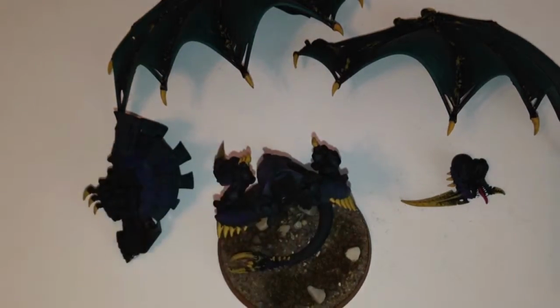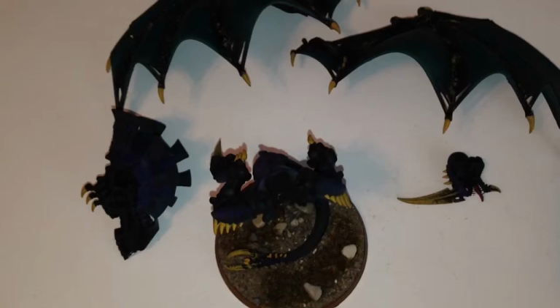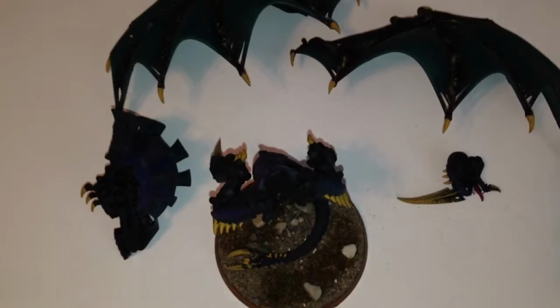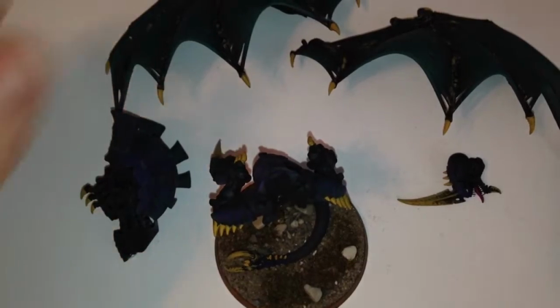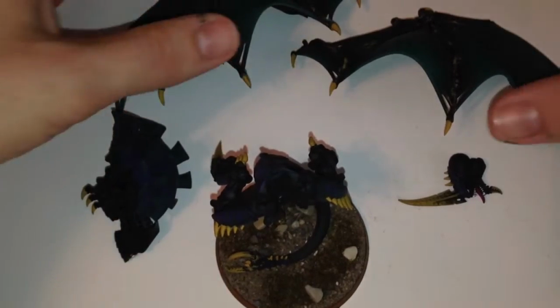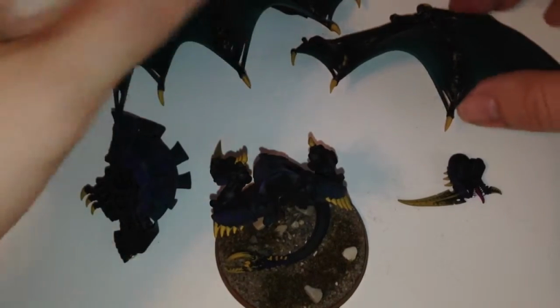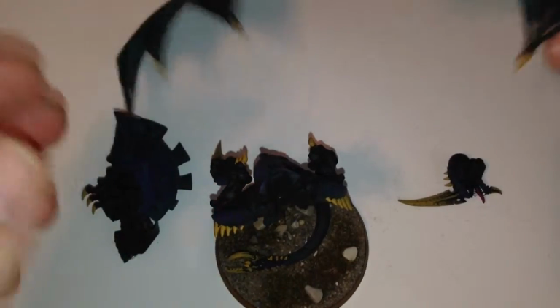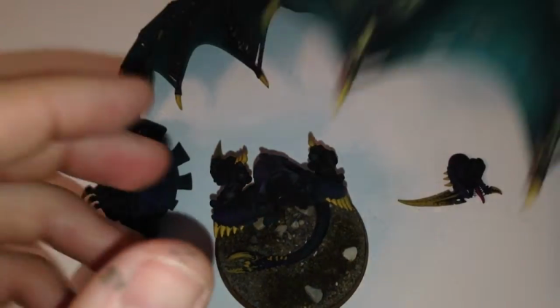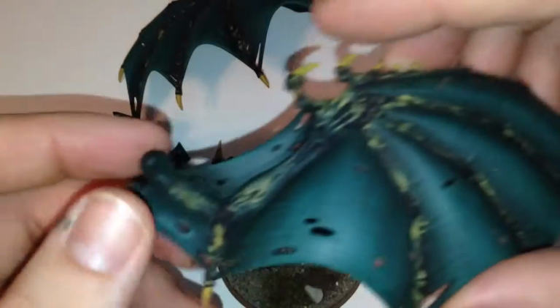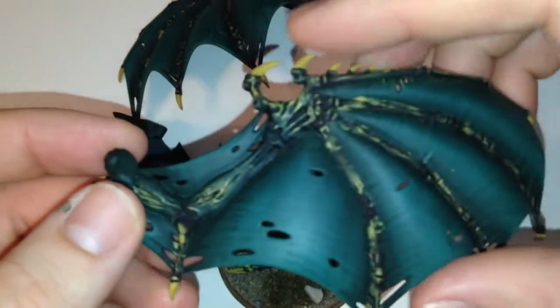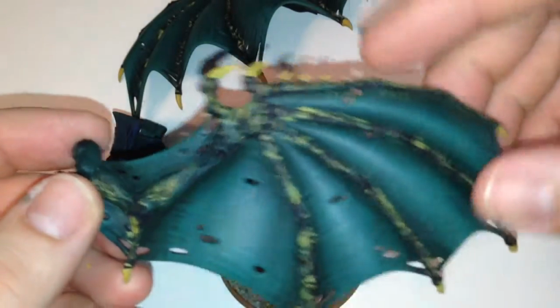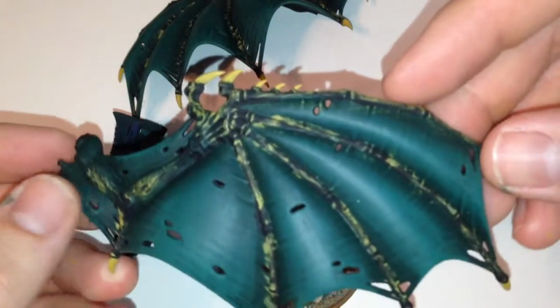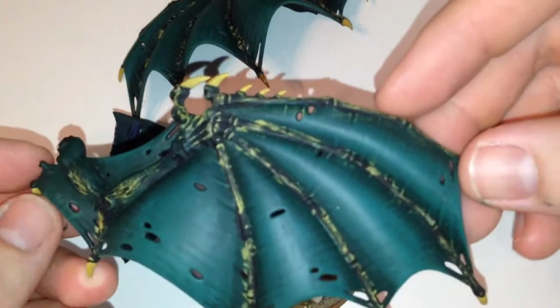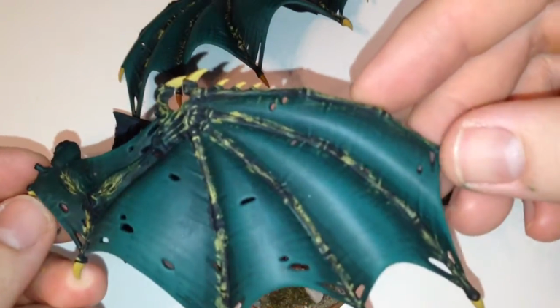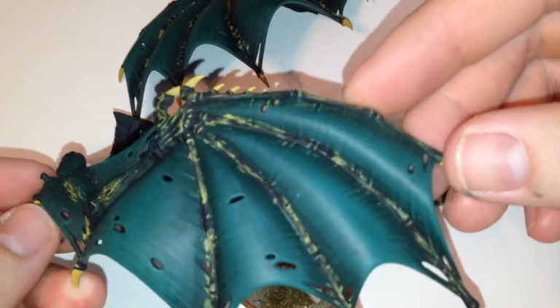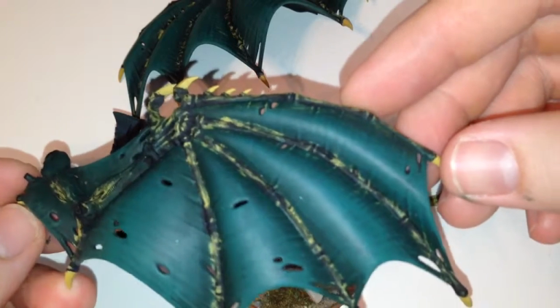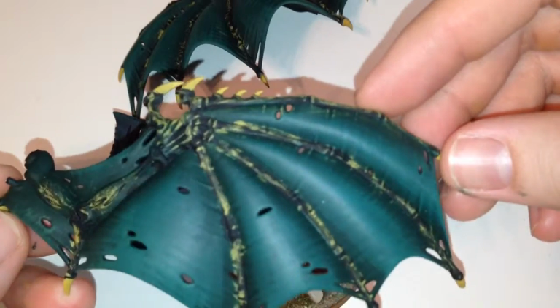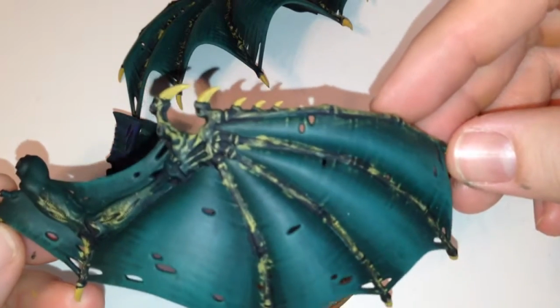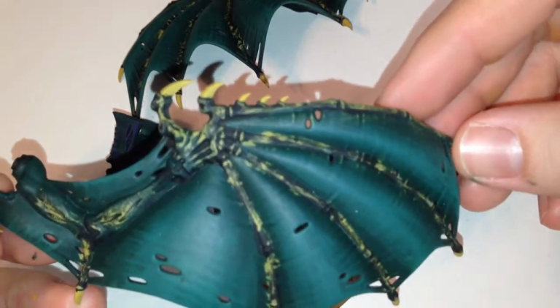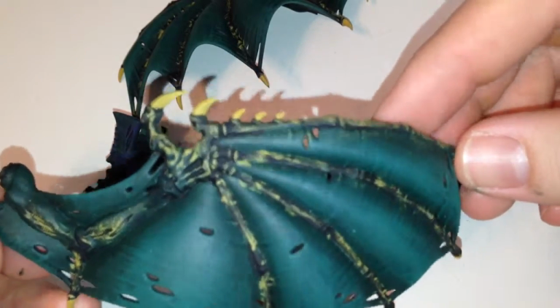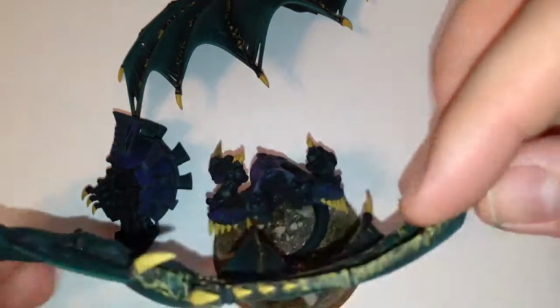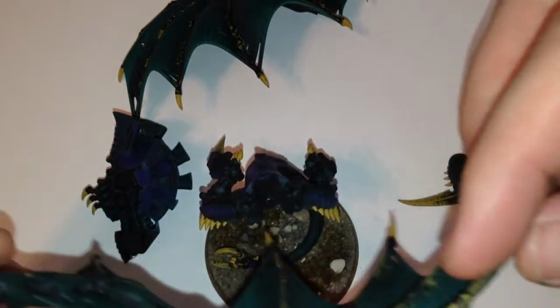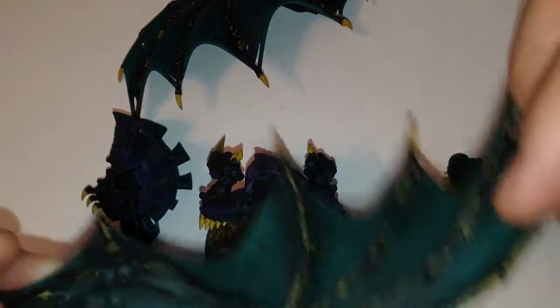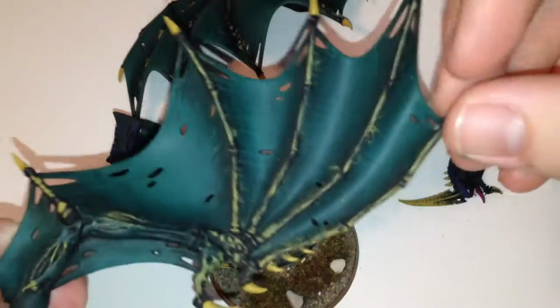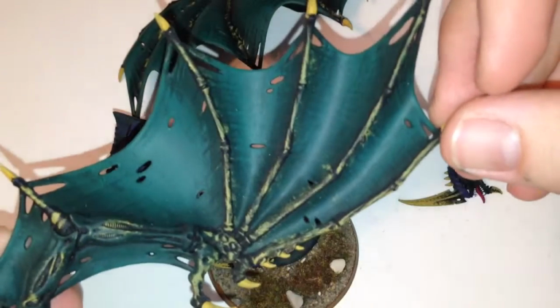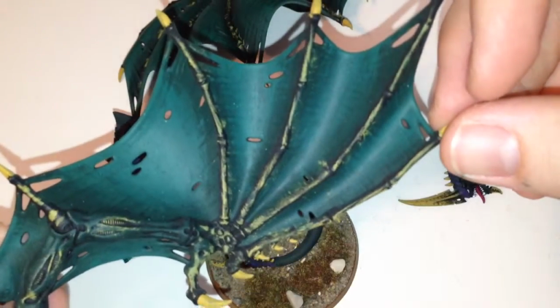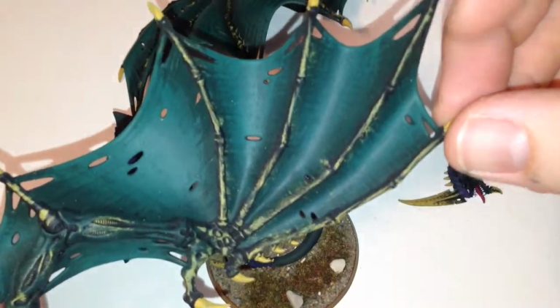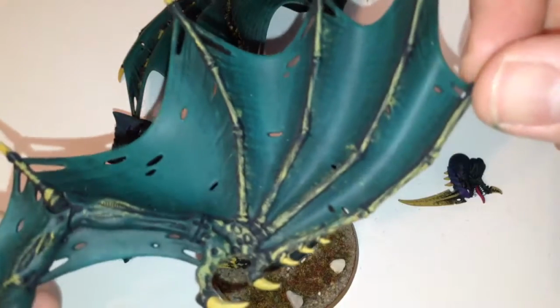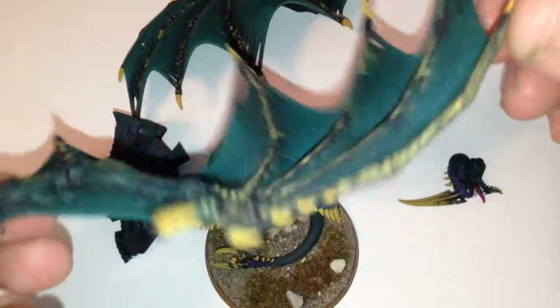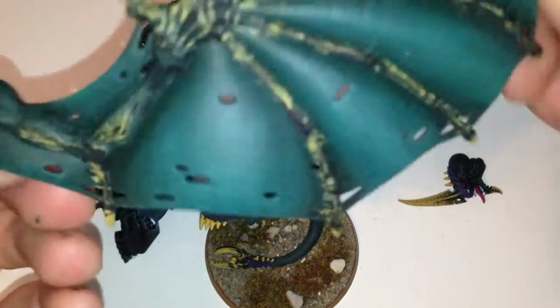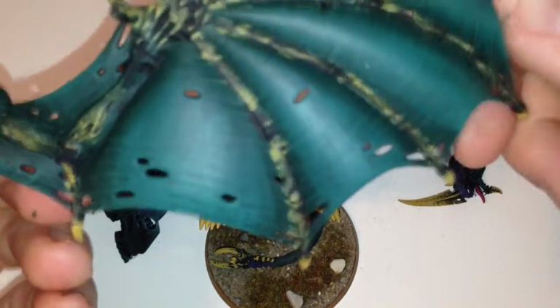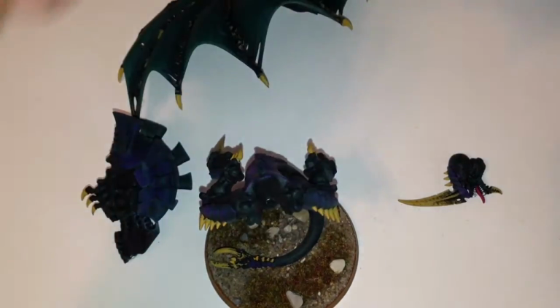Let's look at it real quick, a little closer. The wings — I just added the yellow to them from yesterday. Looking good.